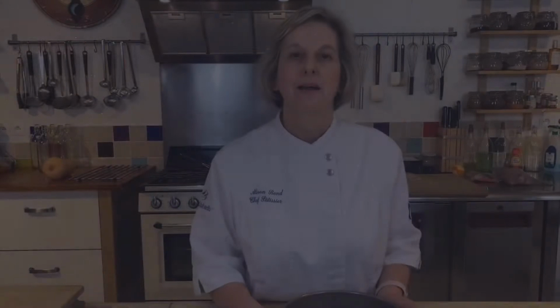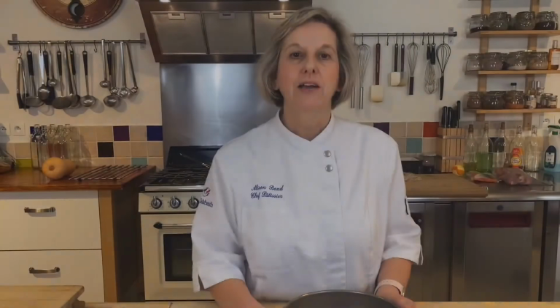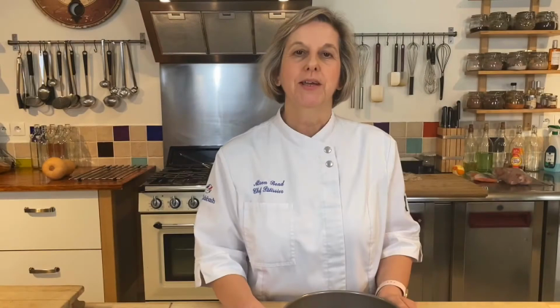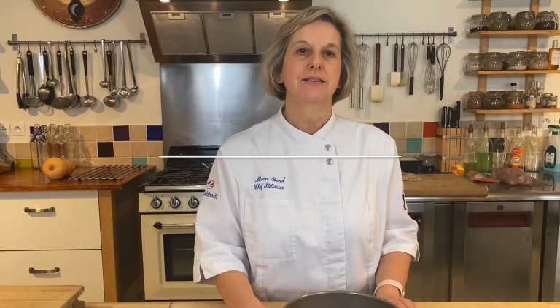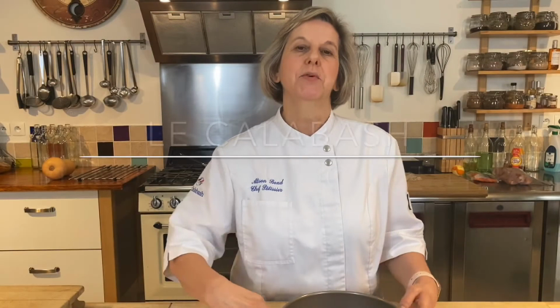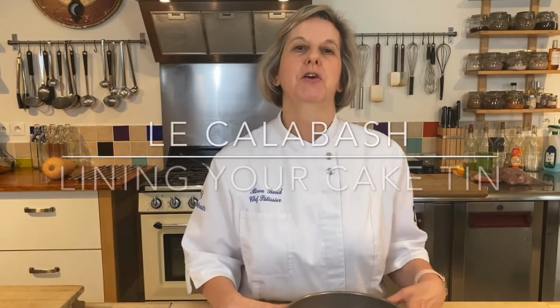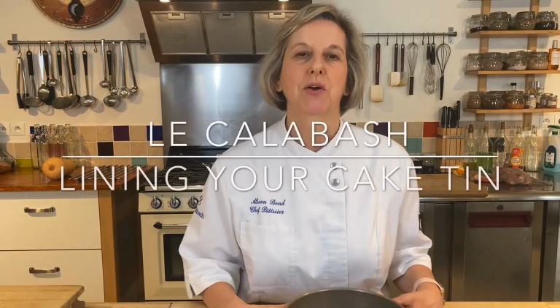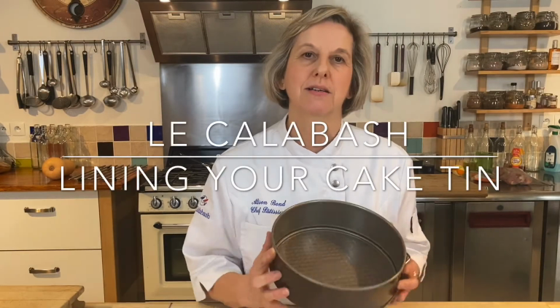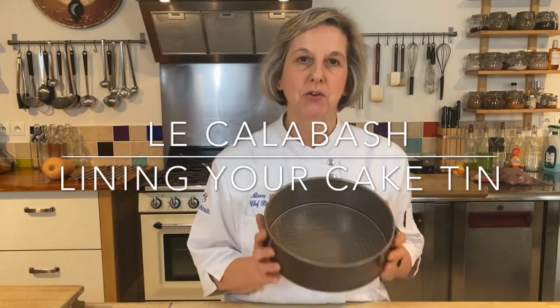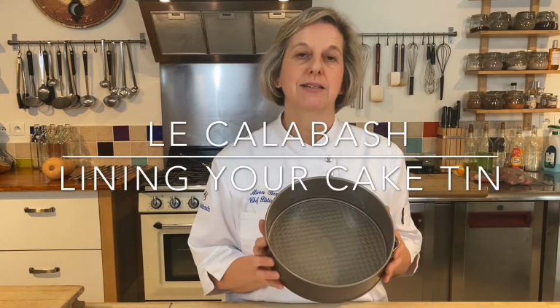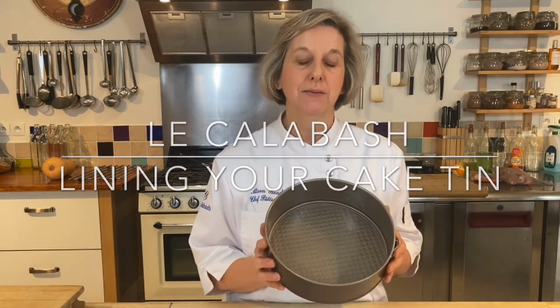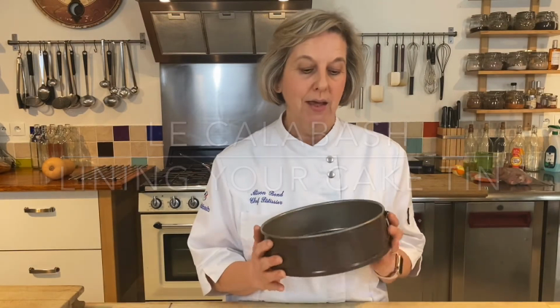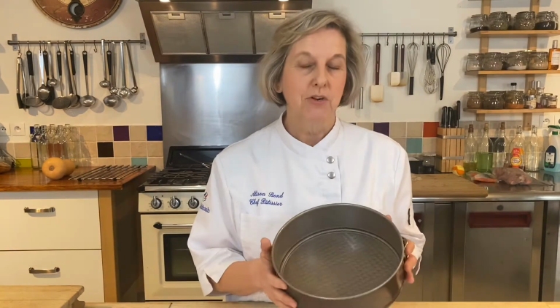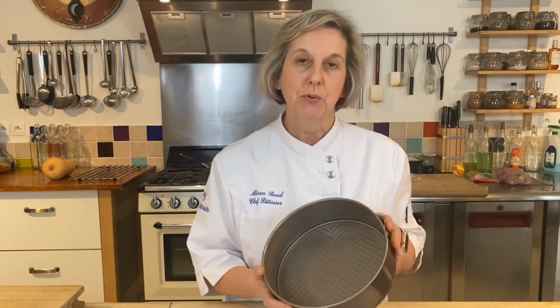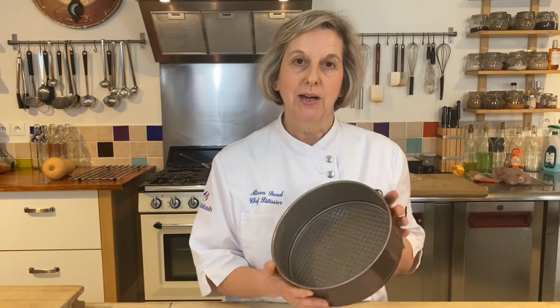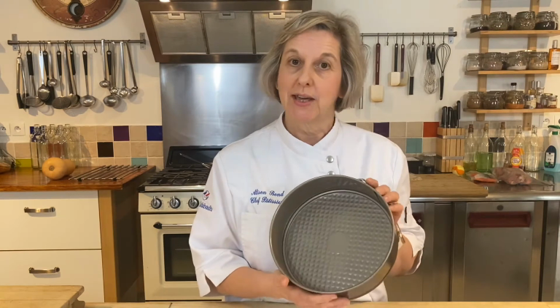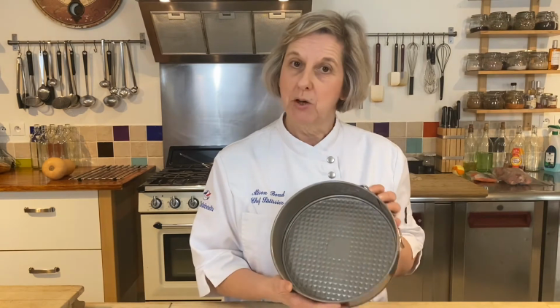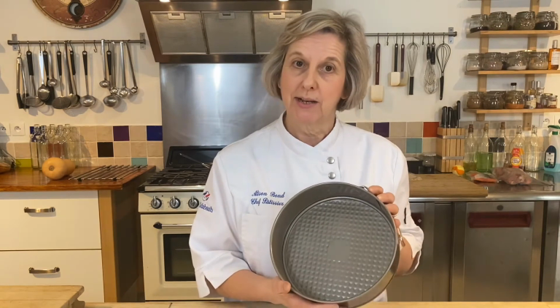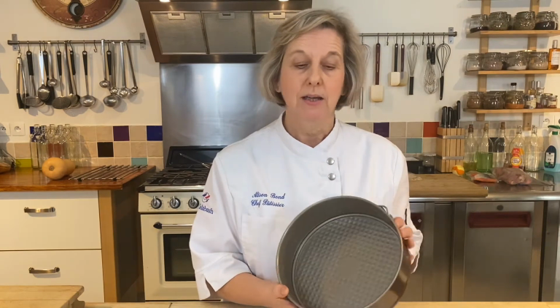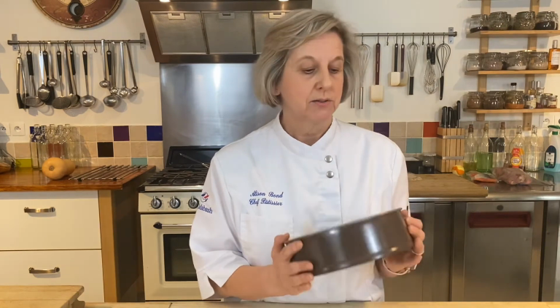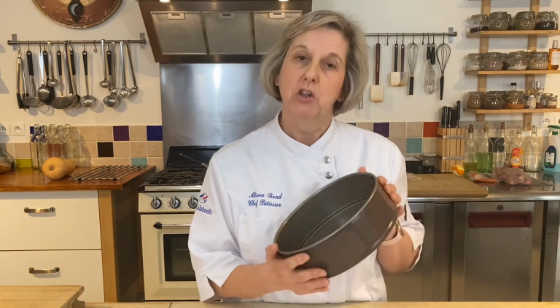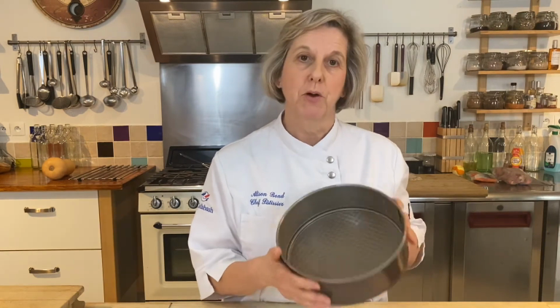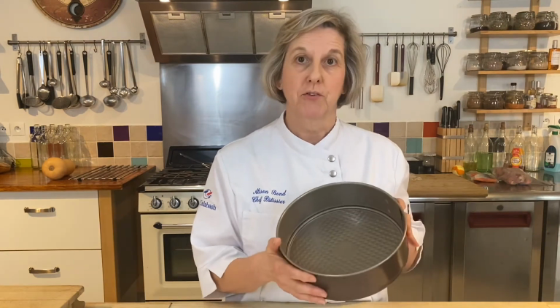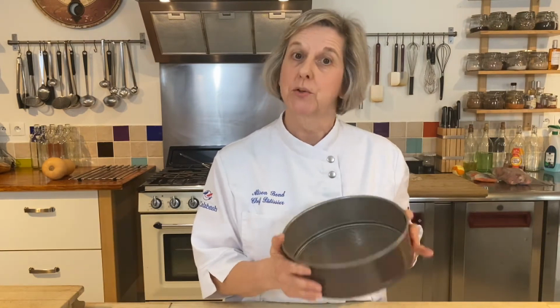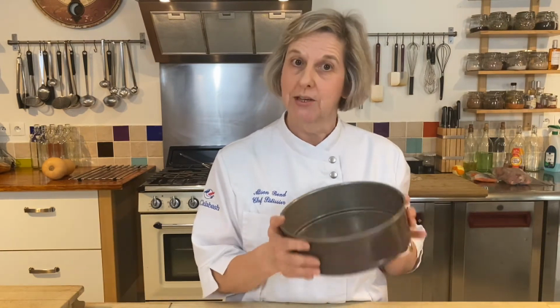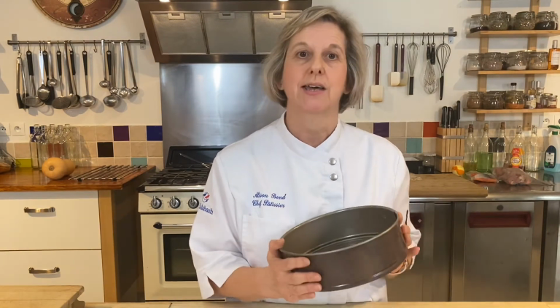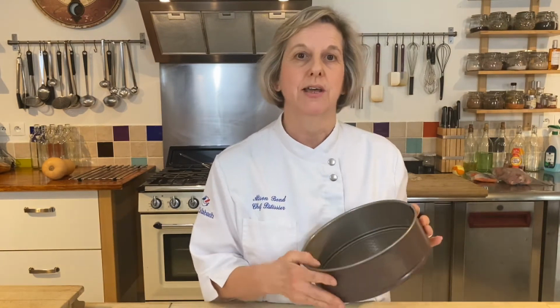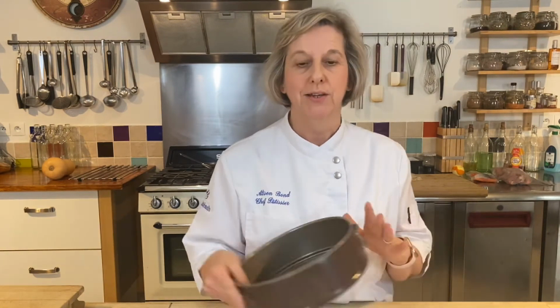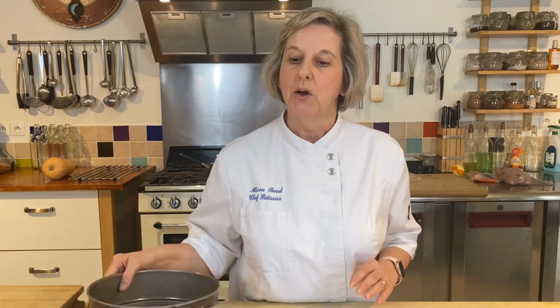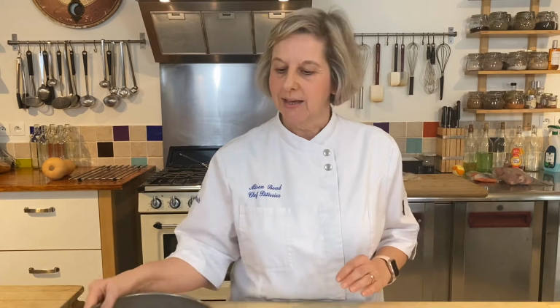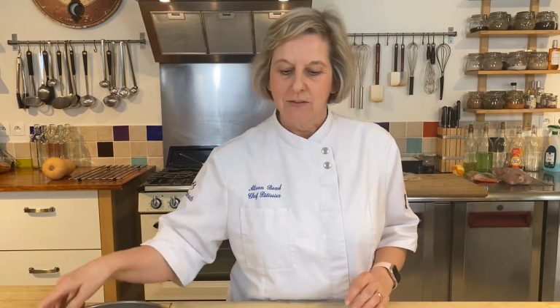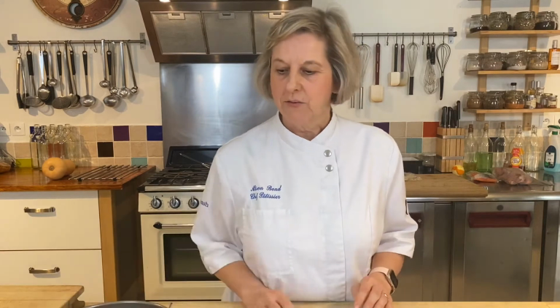Hi everybody, today I'm going to share with you how to line your cake tin. It's really important that you line your cake tin perfectly to achieve a perfect result when you take your cake out of the oven.